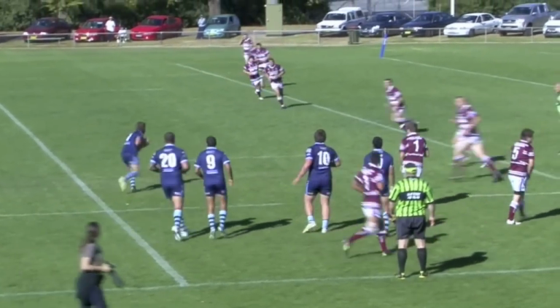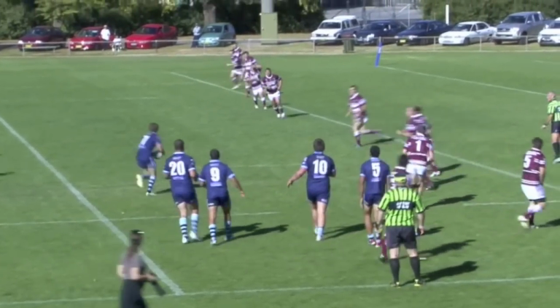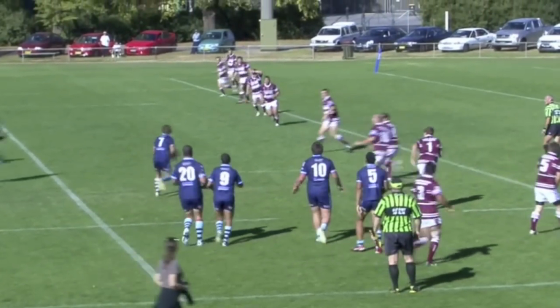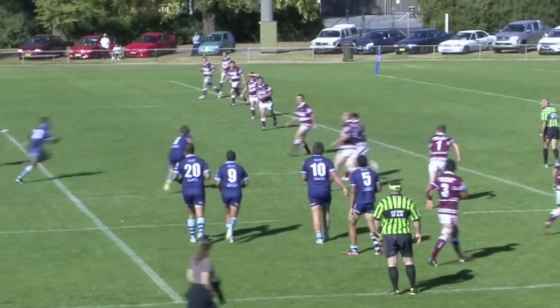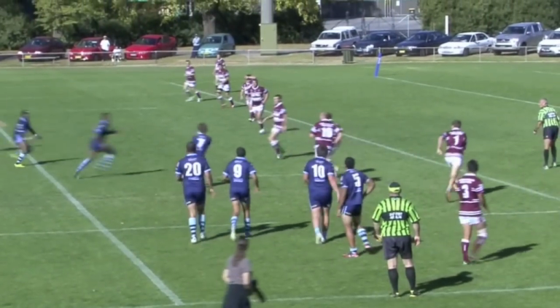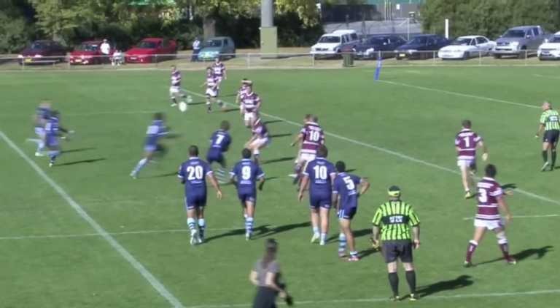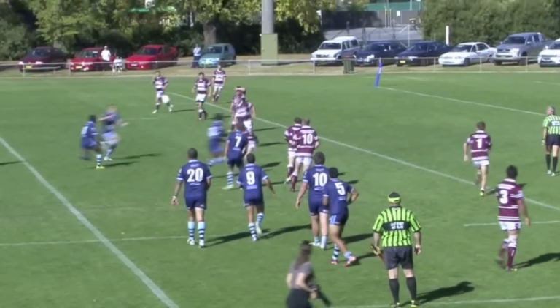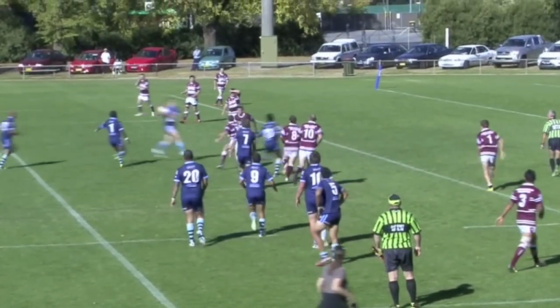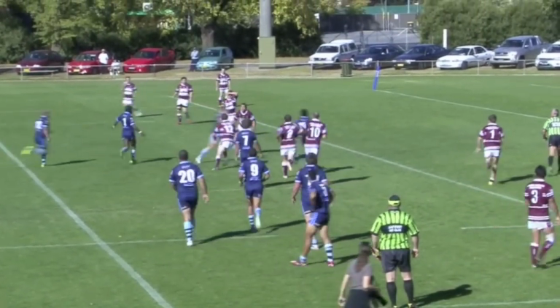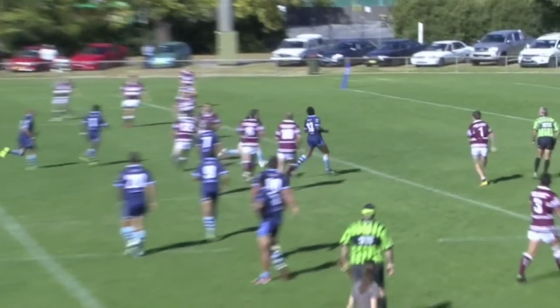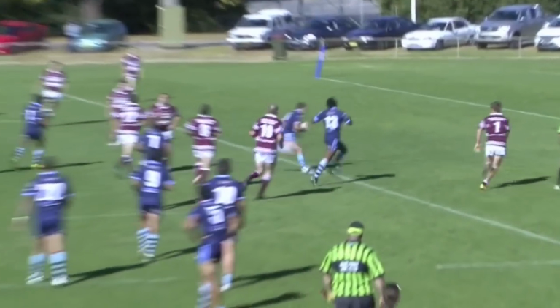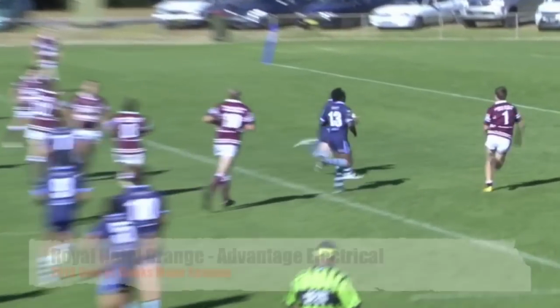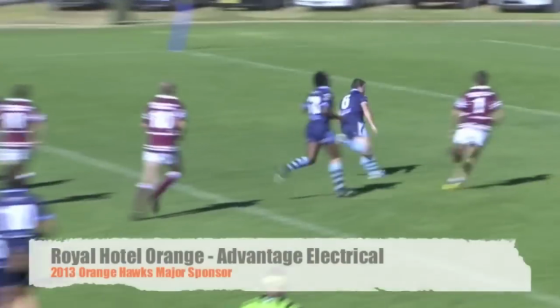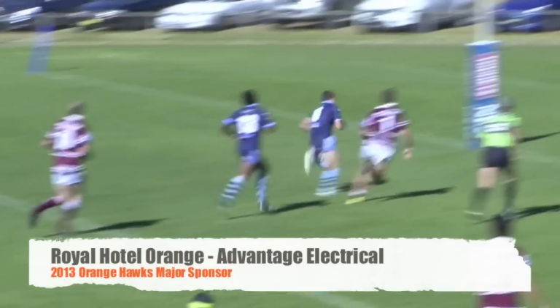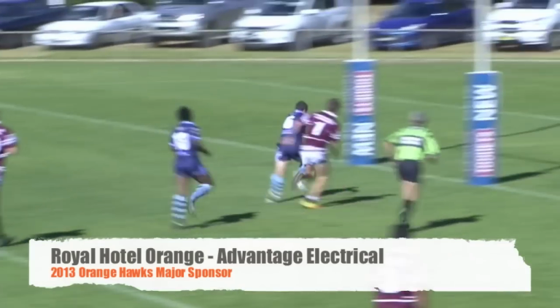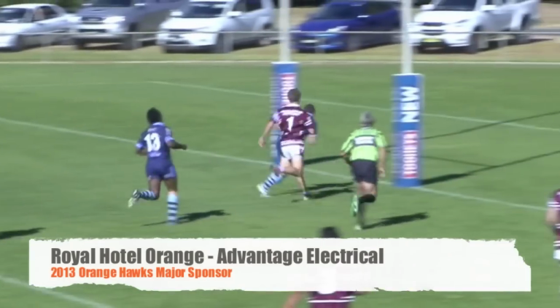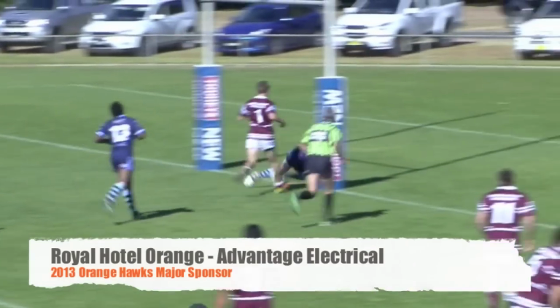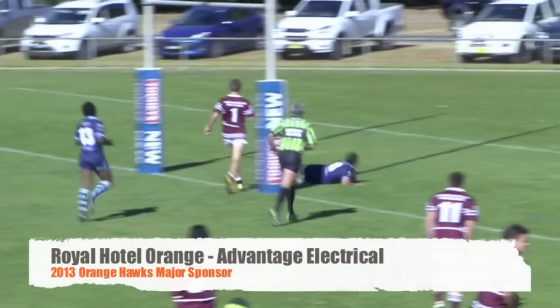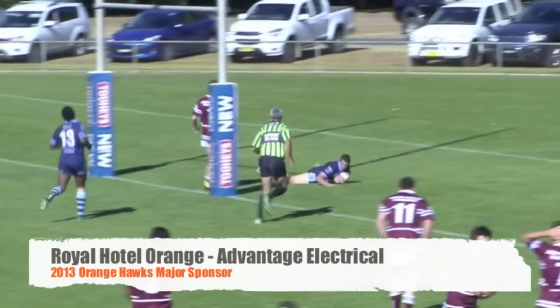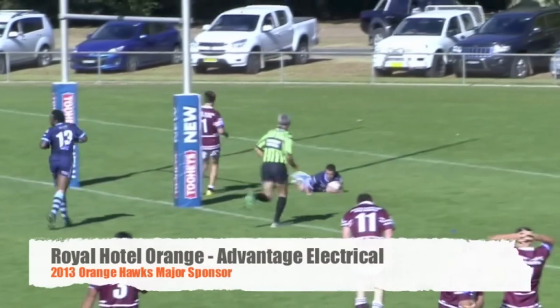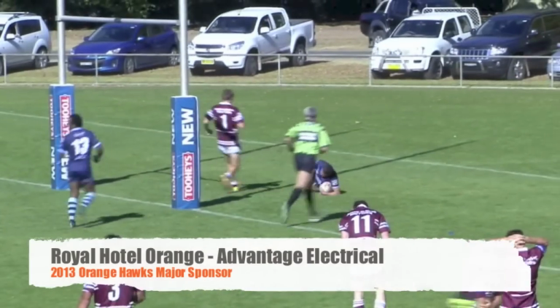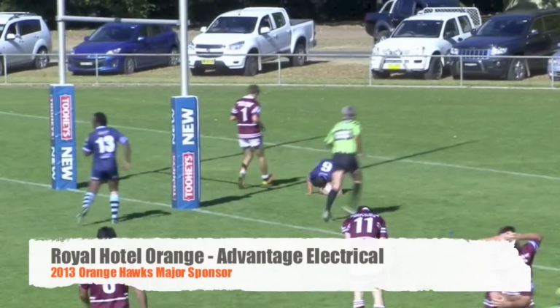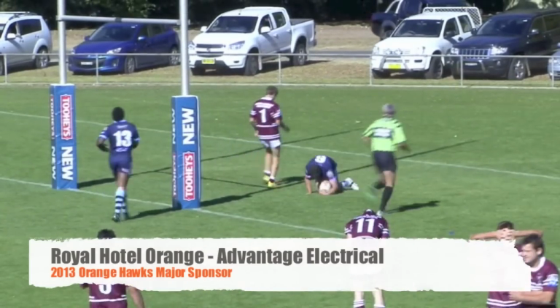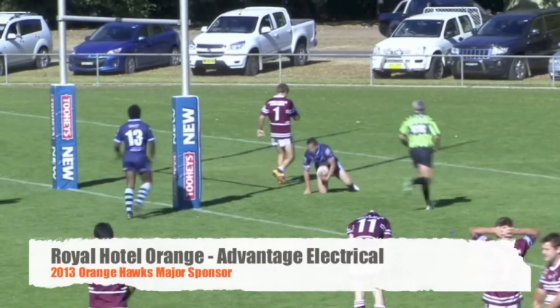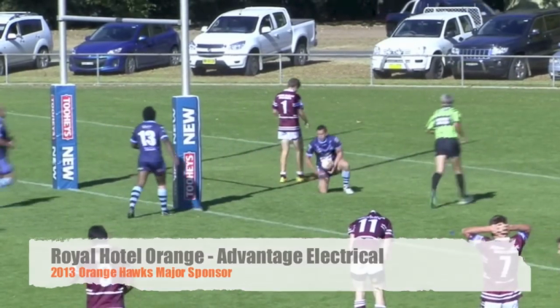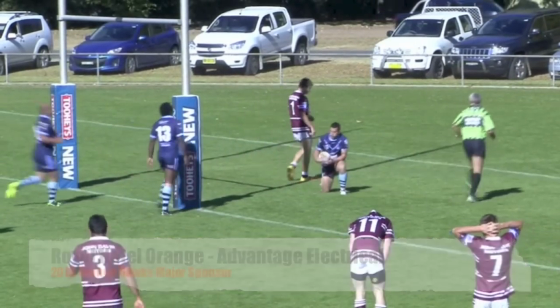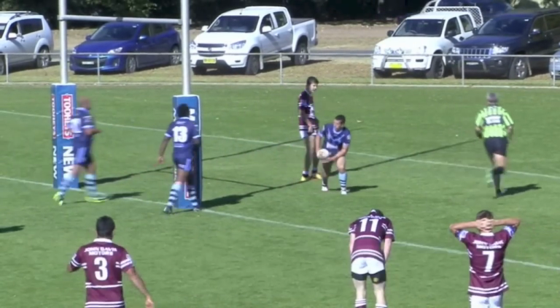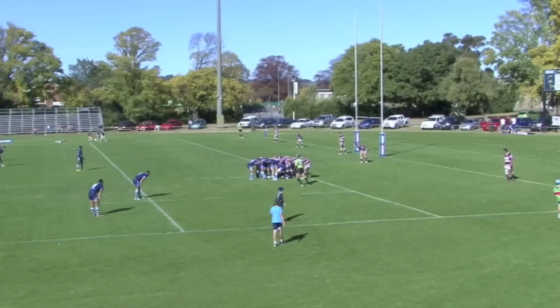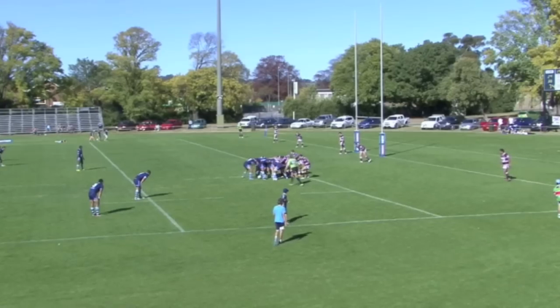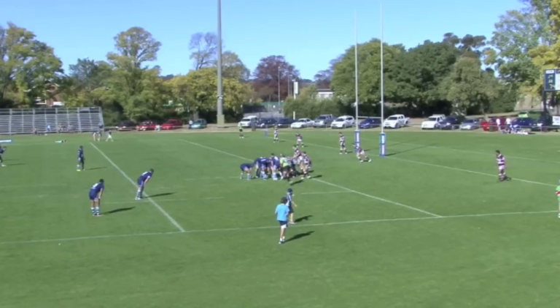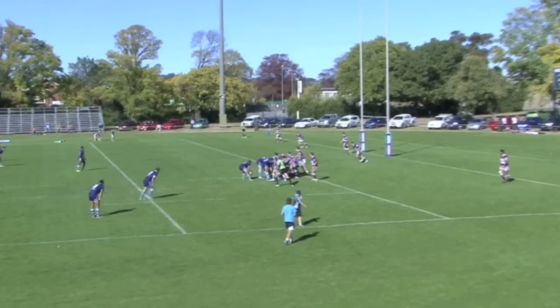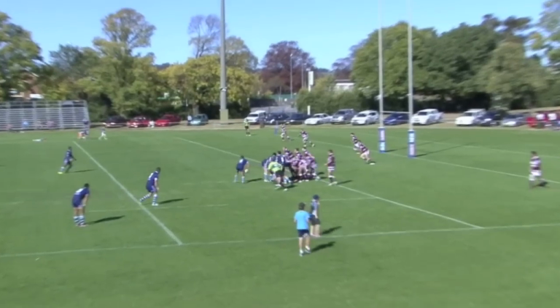Hawks on the attack again, Rosser out to Mortimer — great hole-running there from Mortimer the number six. Two tries on the board for Hawks.